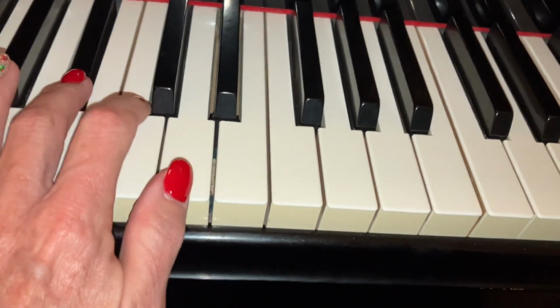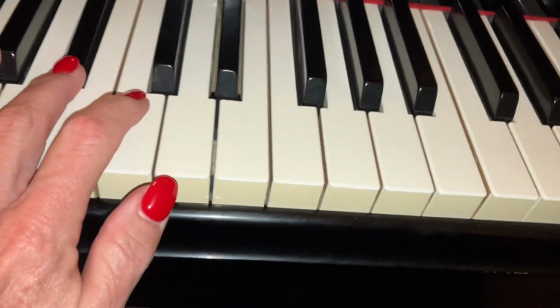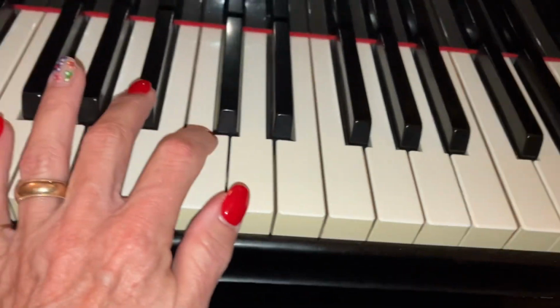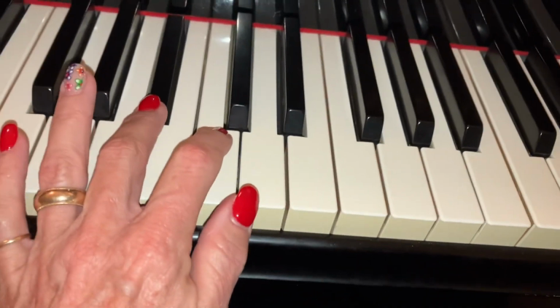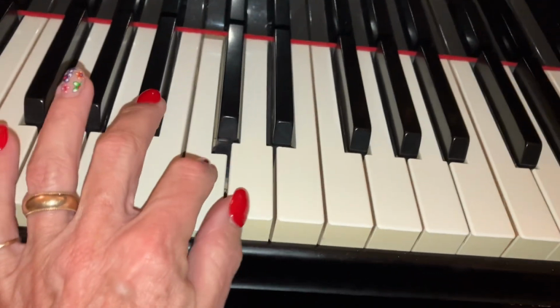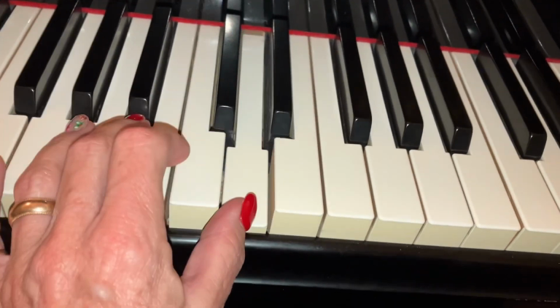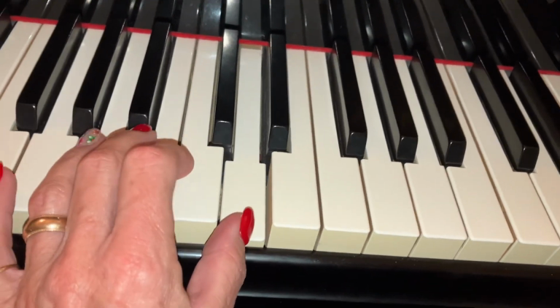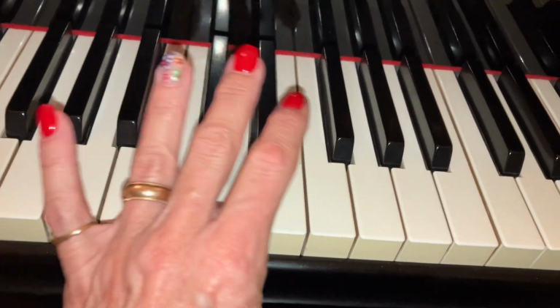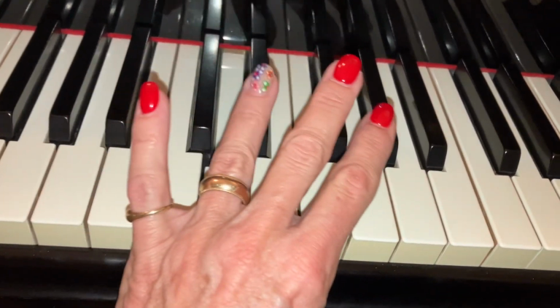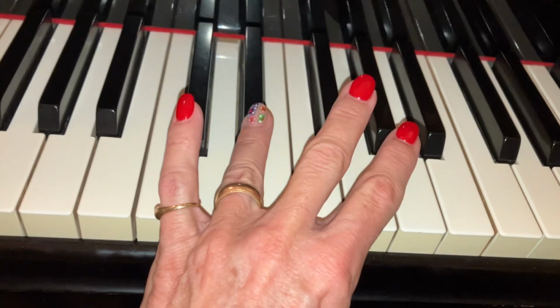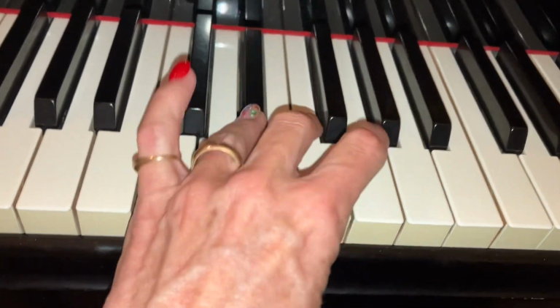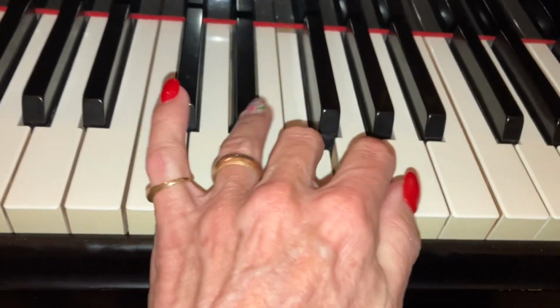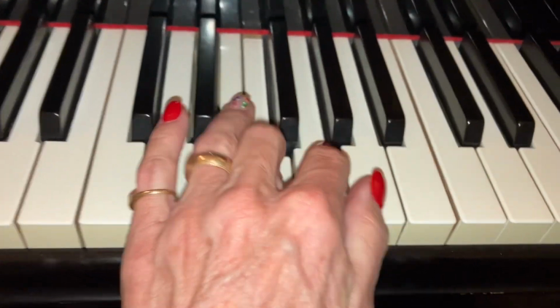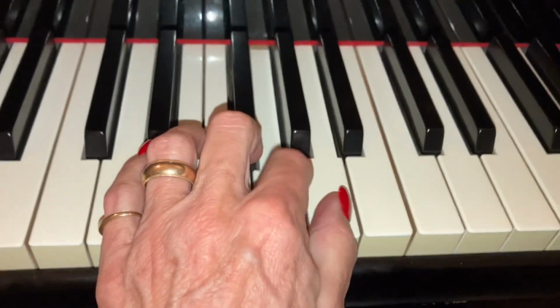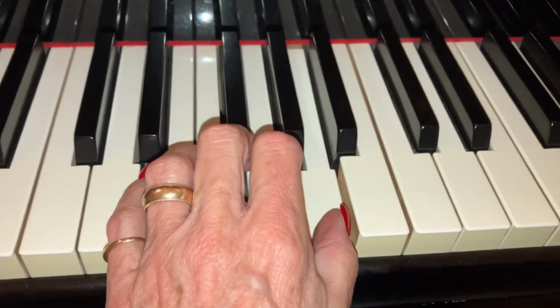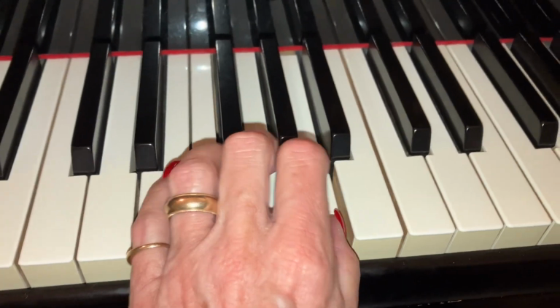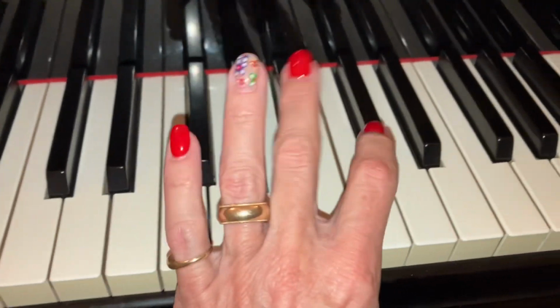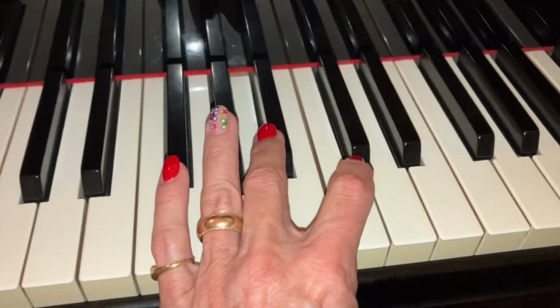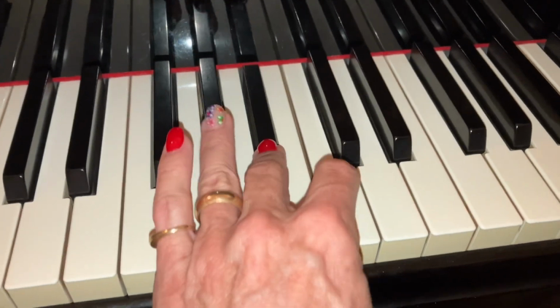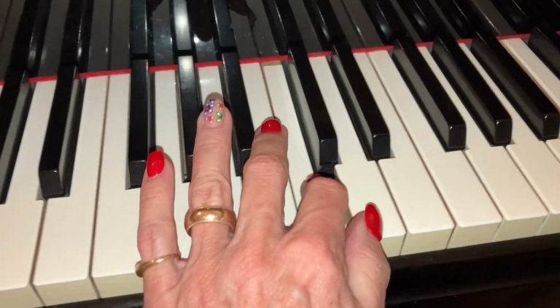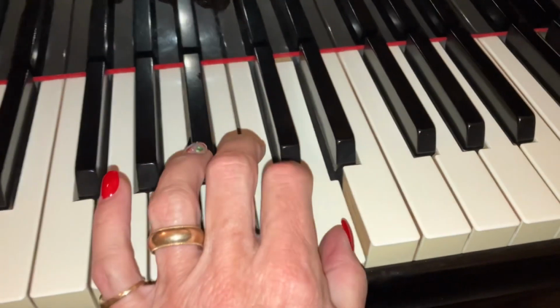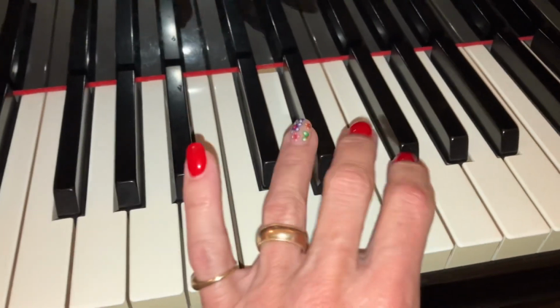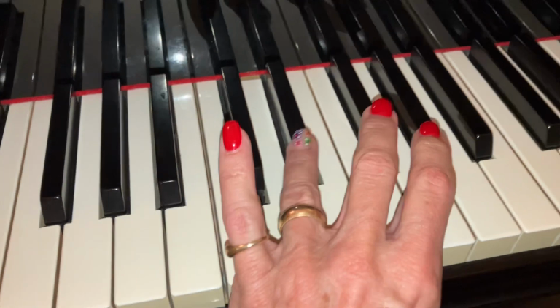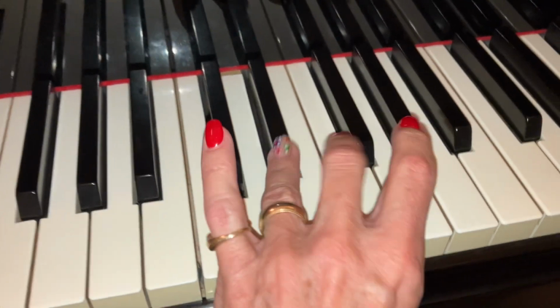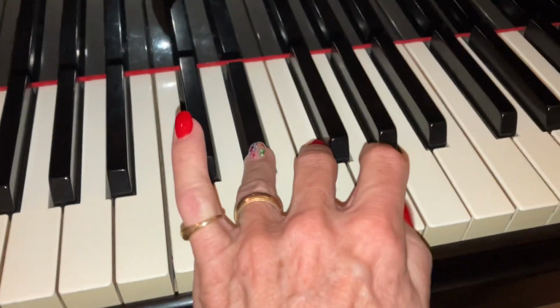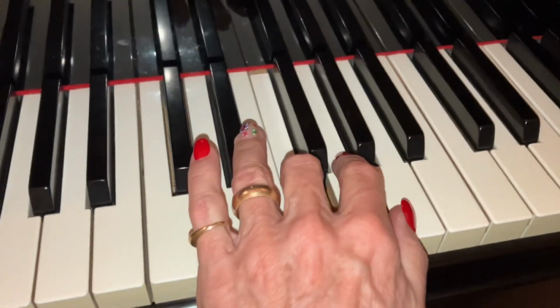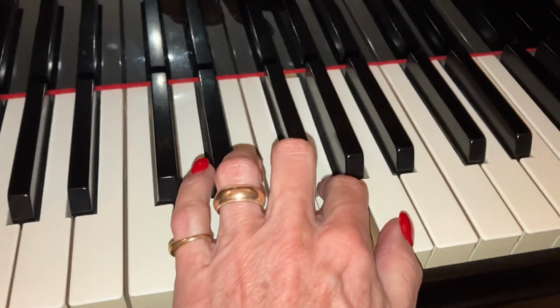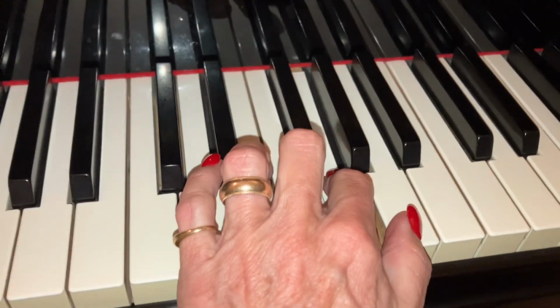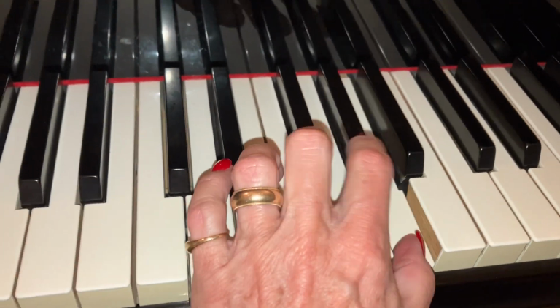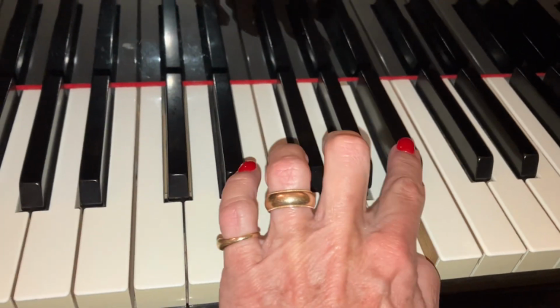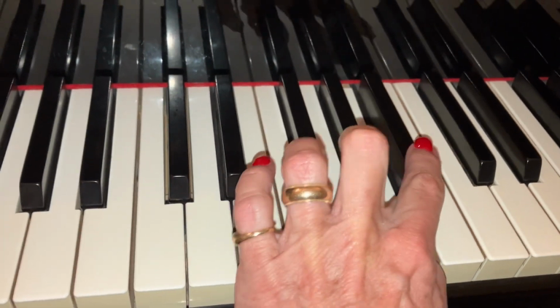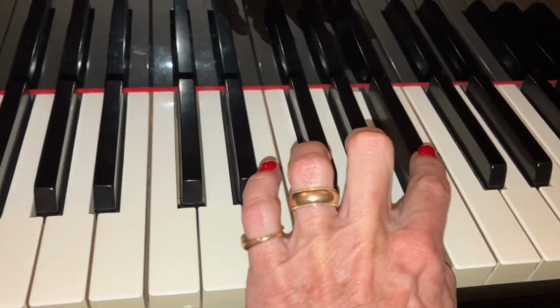Here it goes again: 3, 2, 1 — stop and think. 4, 3, 2, 1 — stop and think. 3, 2, 1. 4, 3, 2, 1. A little turnaround with our second. Then we're coming back down.